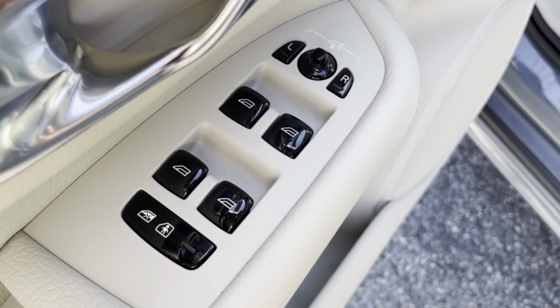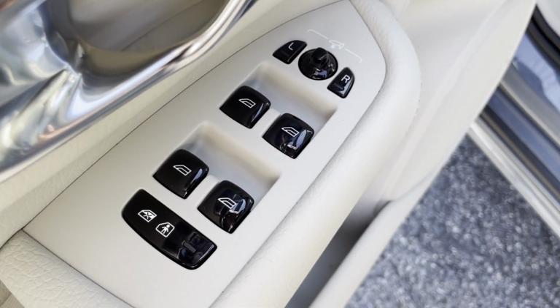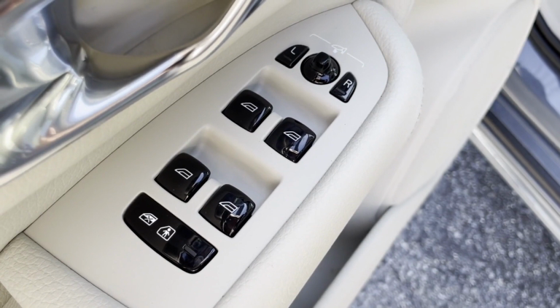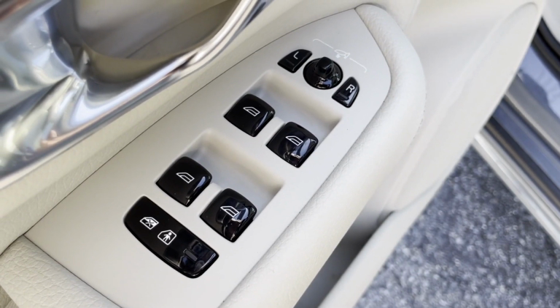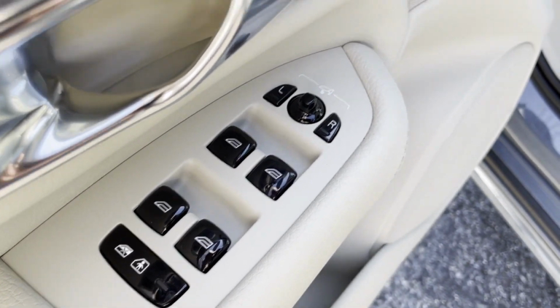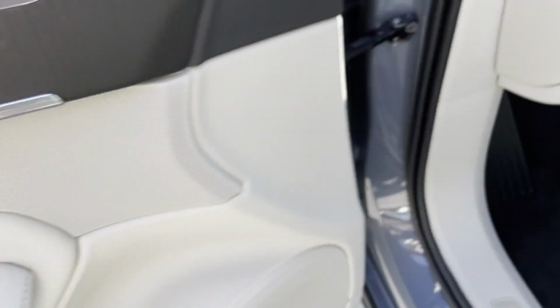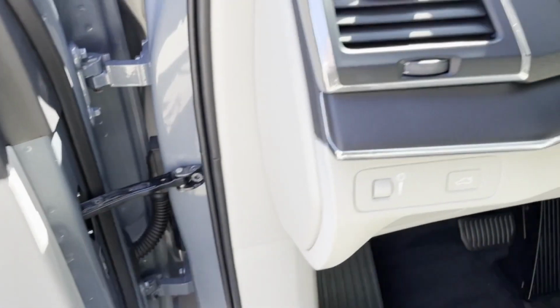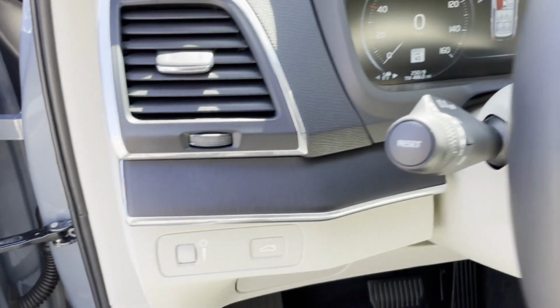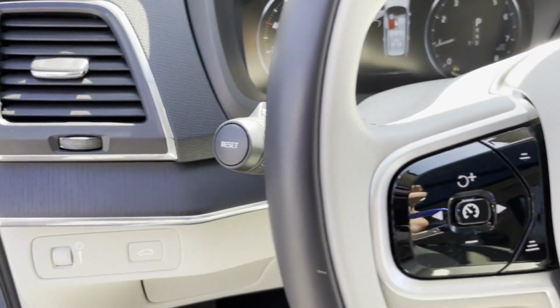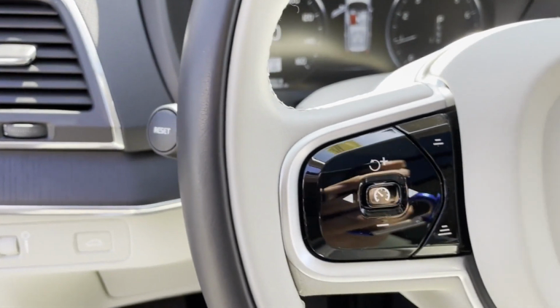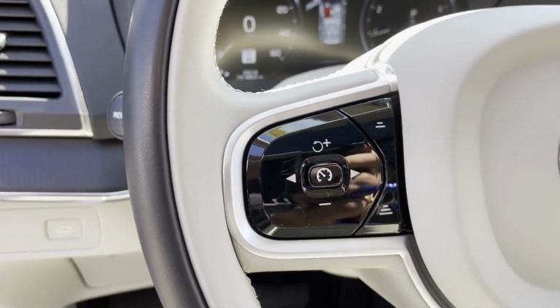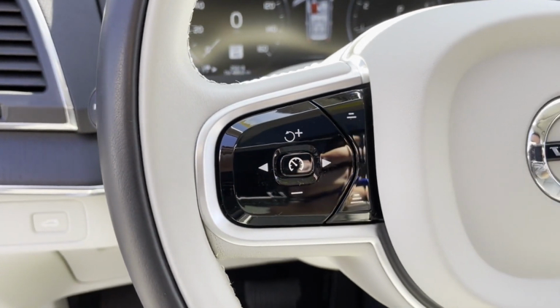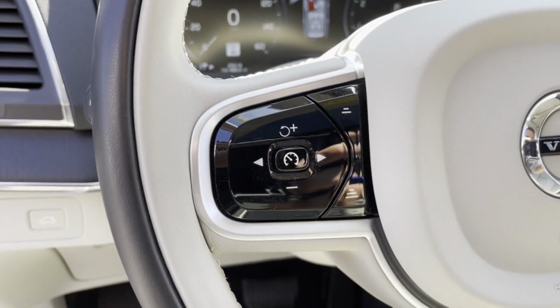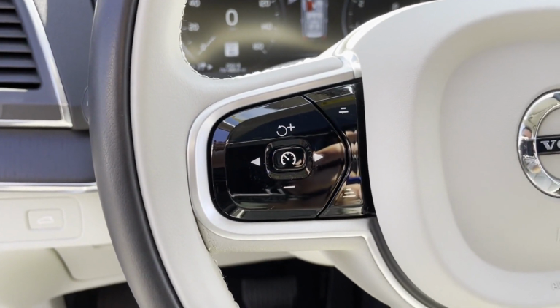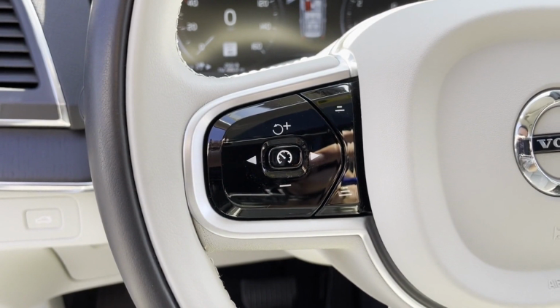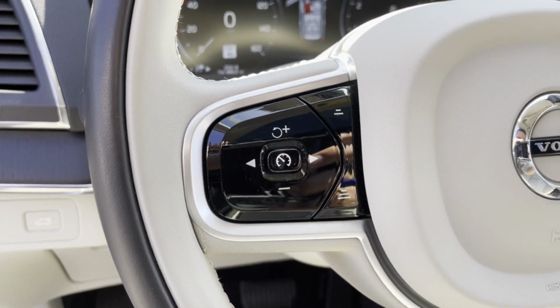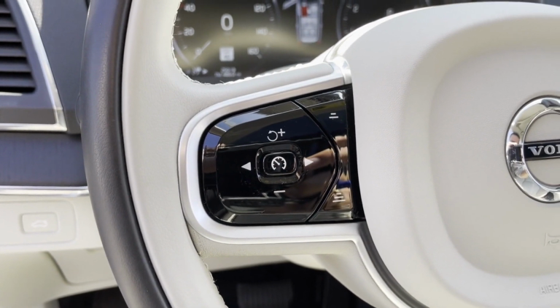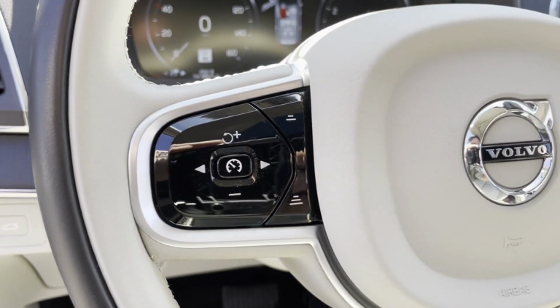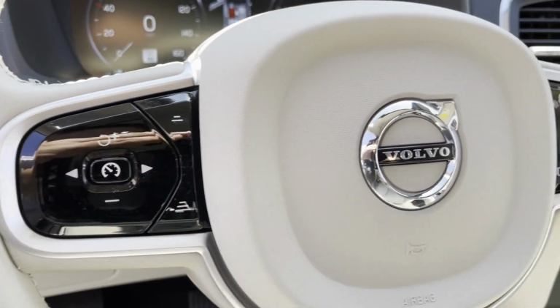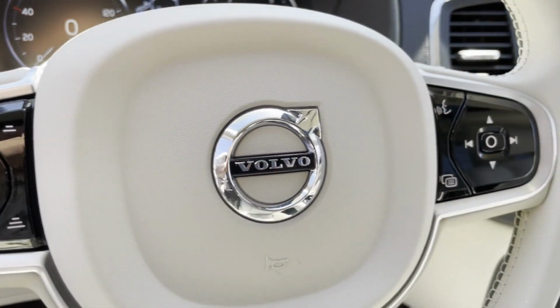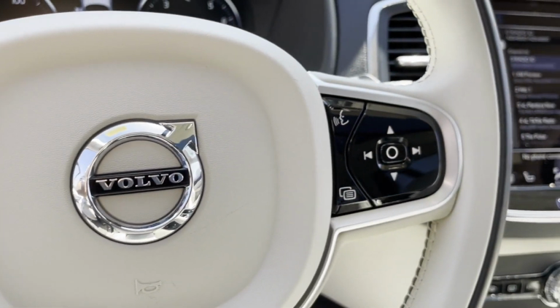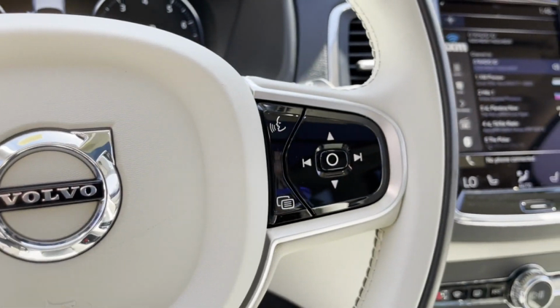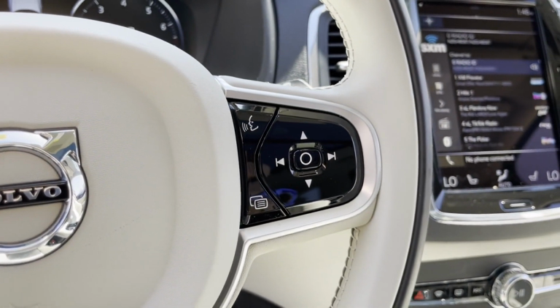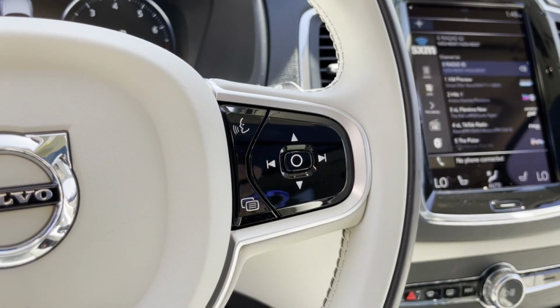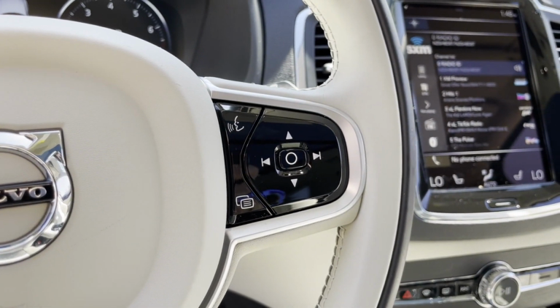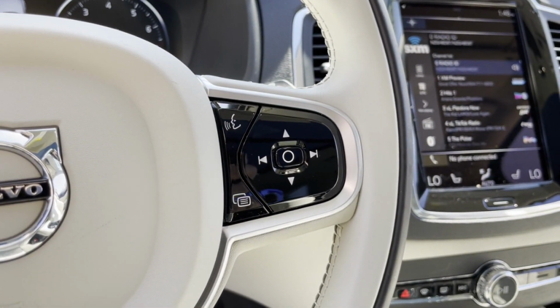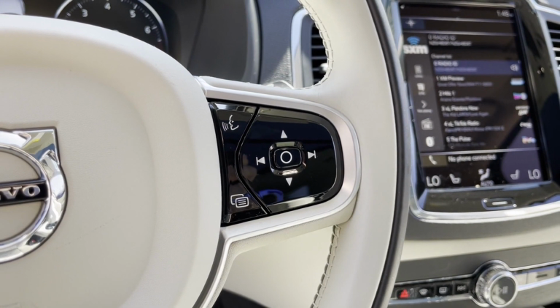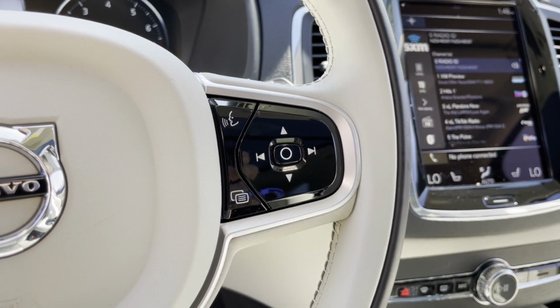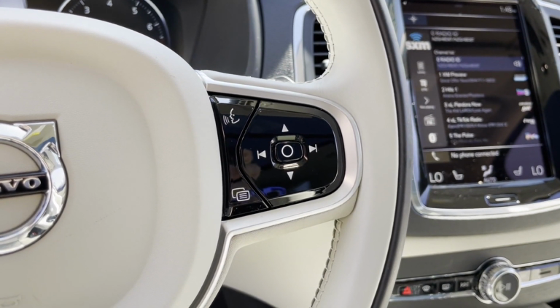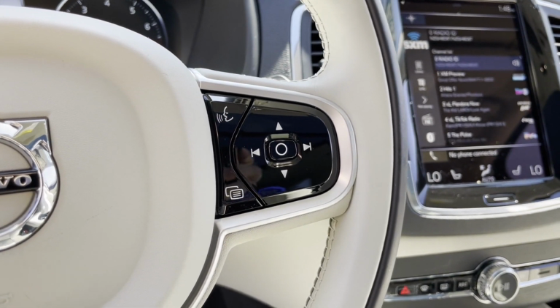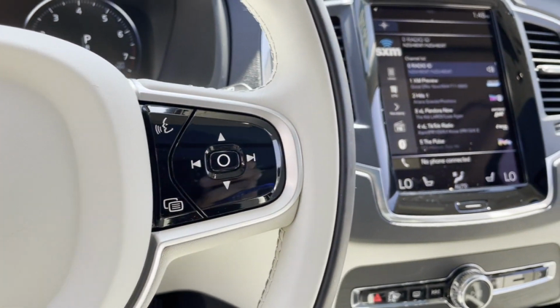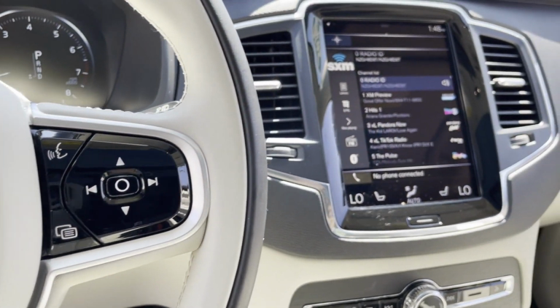Heated side-view mirrors, panoramic roof, moonroof, wood grain trim, backup camera, passenger seat adjustable lumbar support, memory seat, and tinted windows. Take home the car of your dreams today.